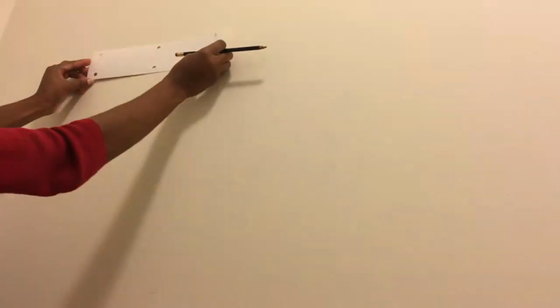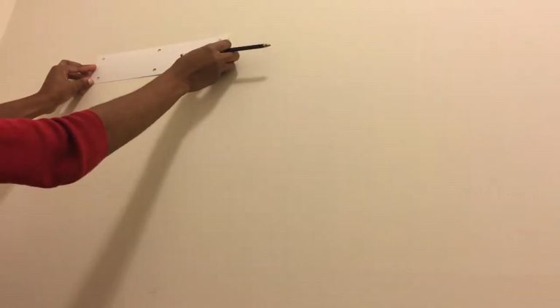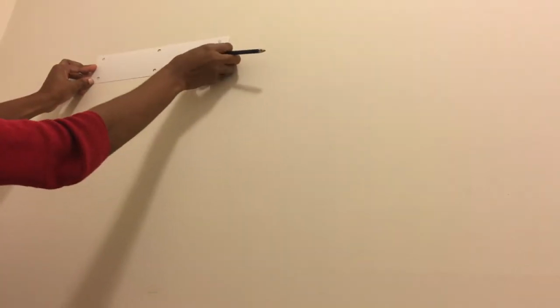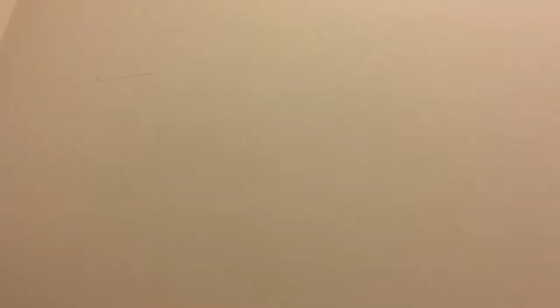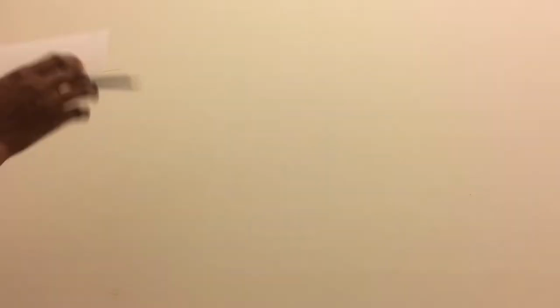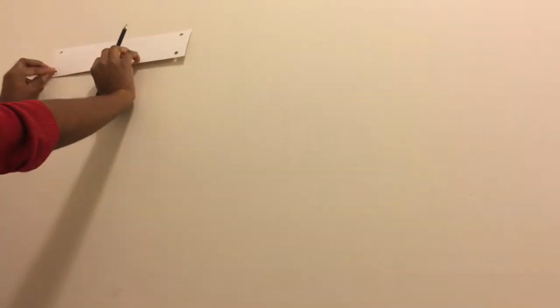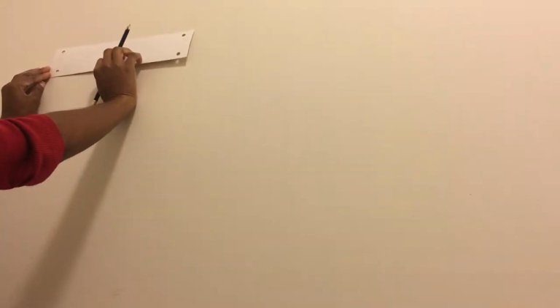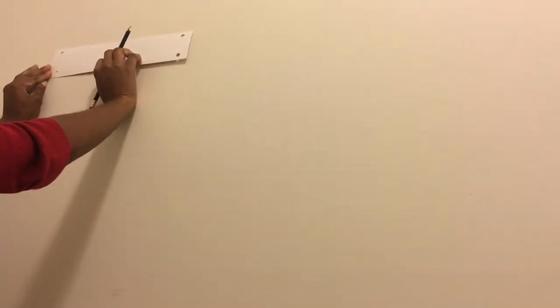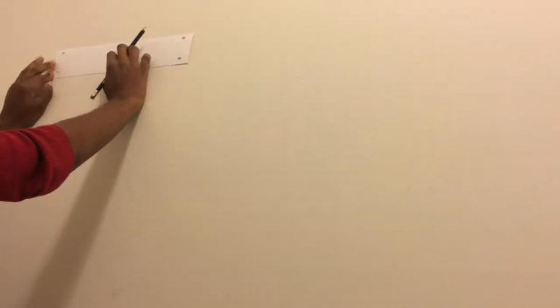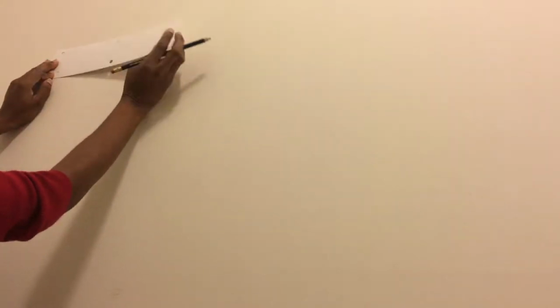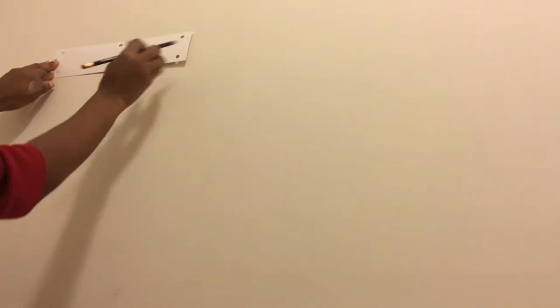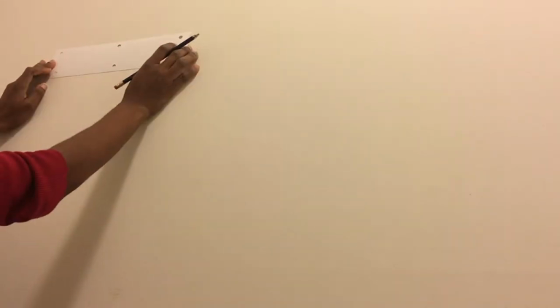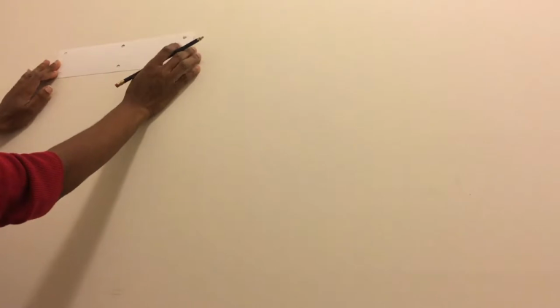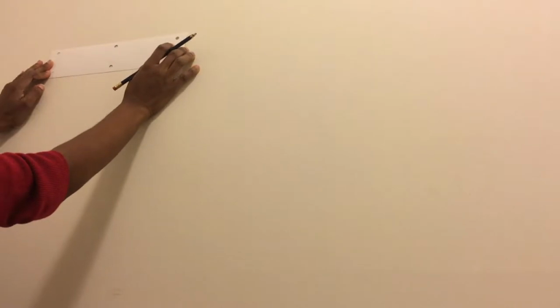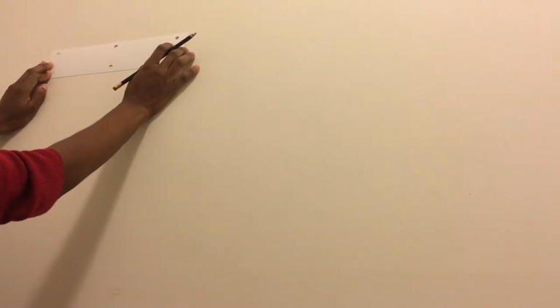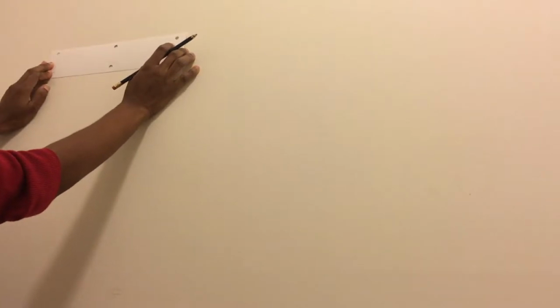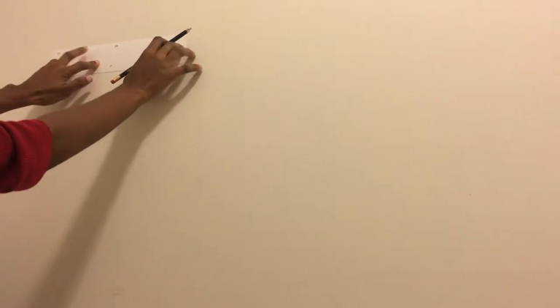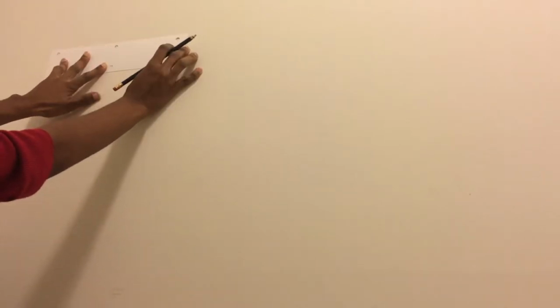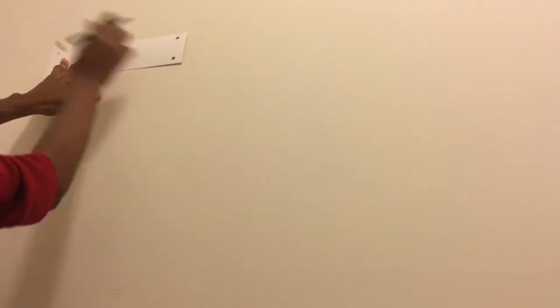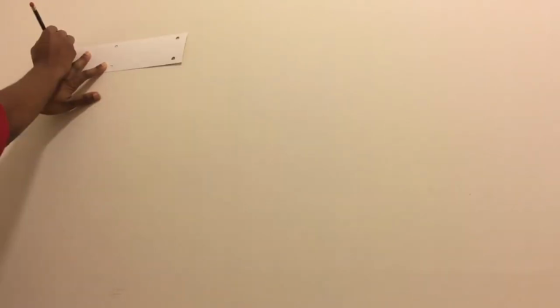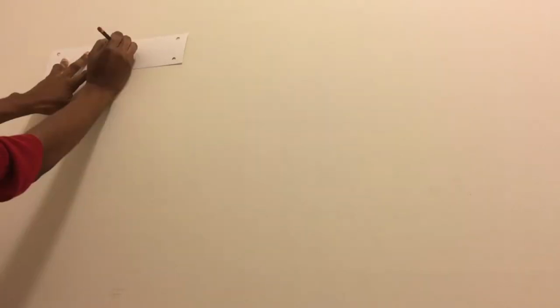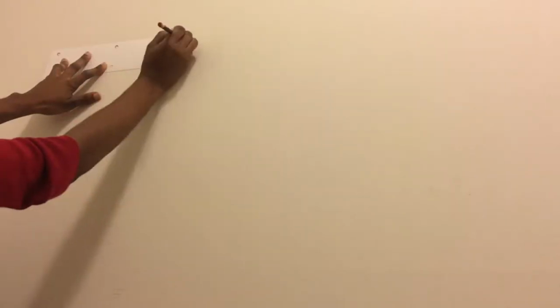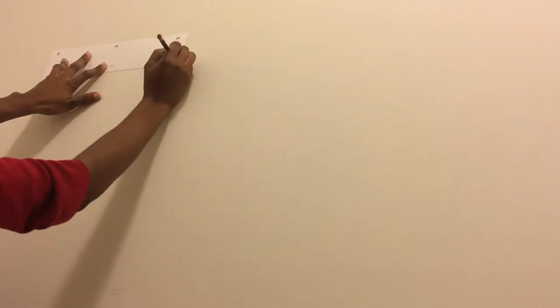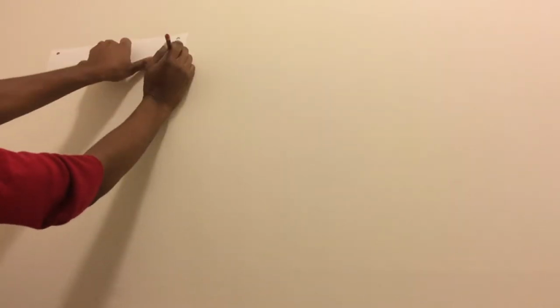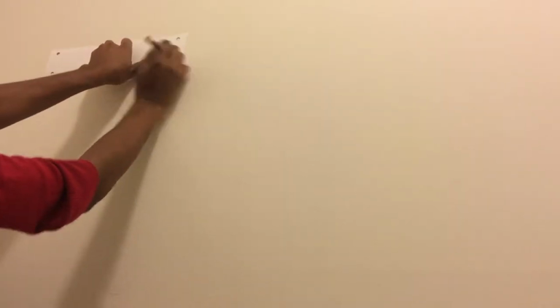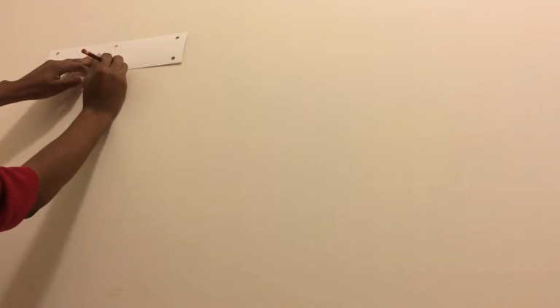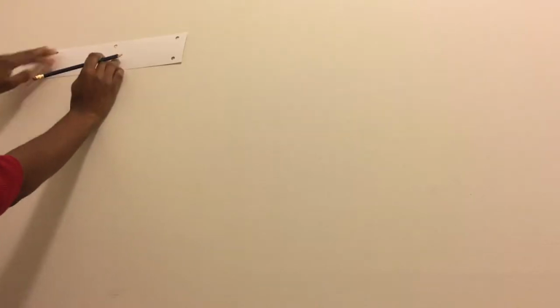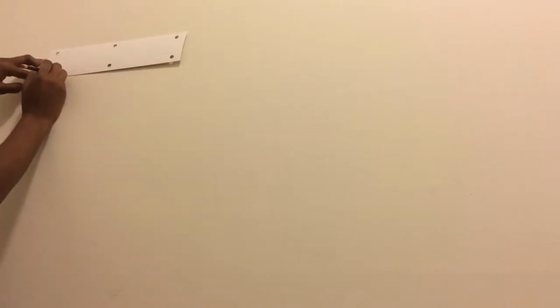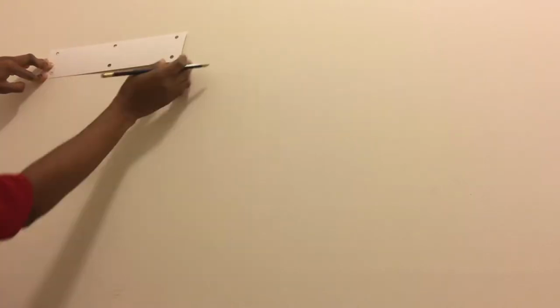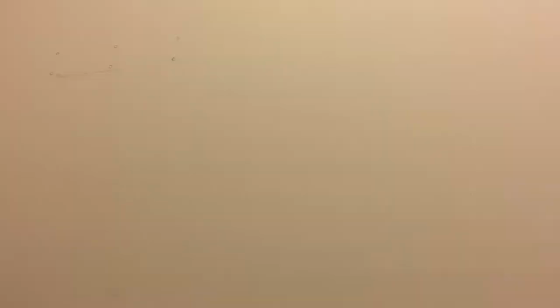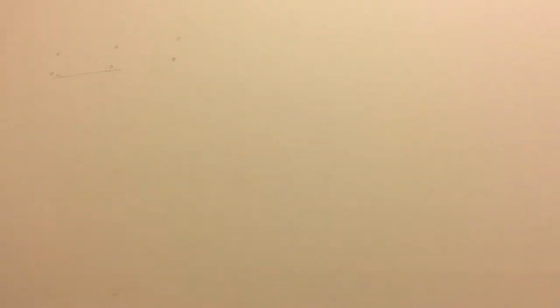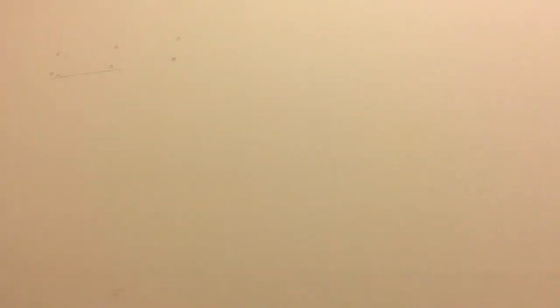I marked a spot where my stud finder clearly indicated there were no studs and there was no risk of electrical wires. Be sure that you do this before you drill into your drywall.